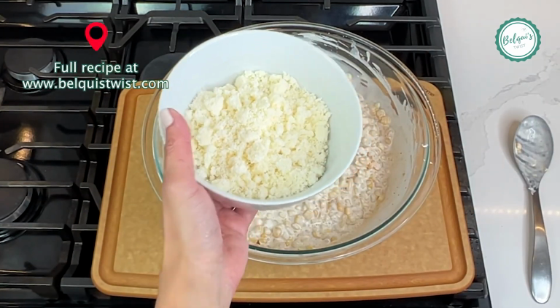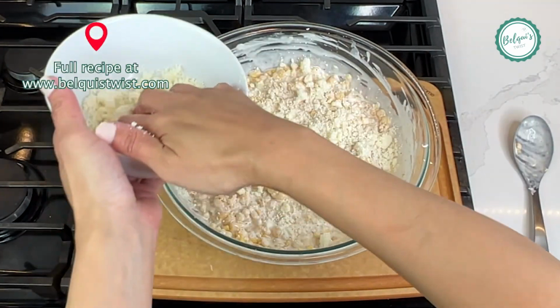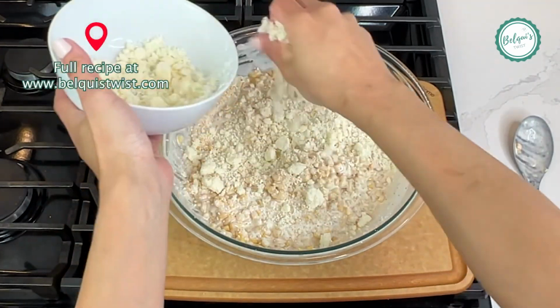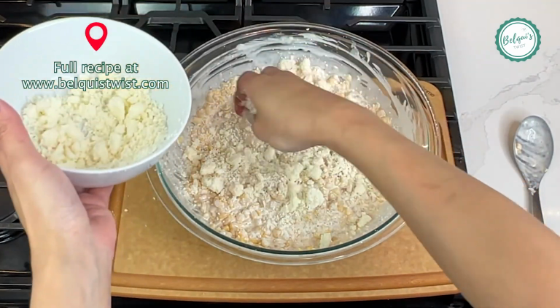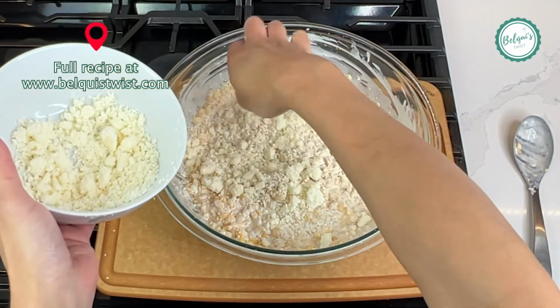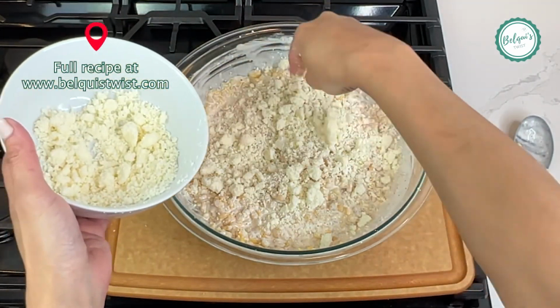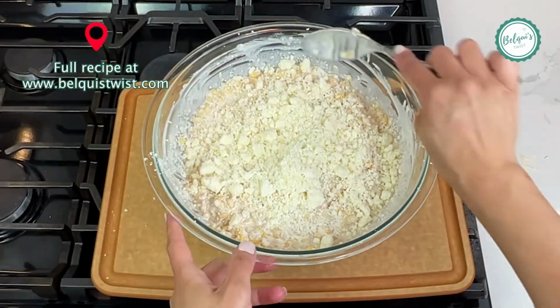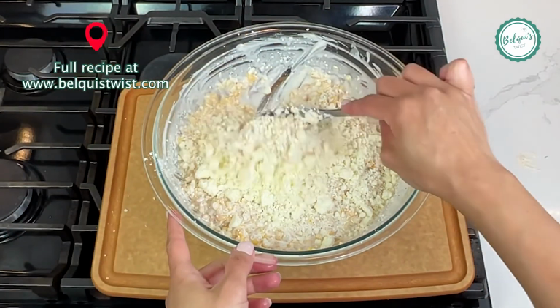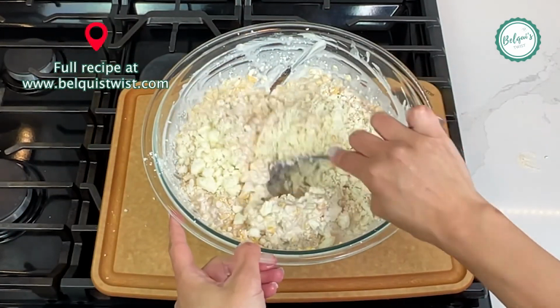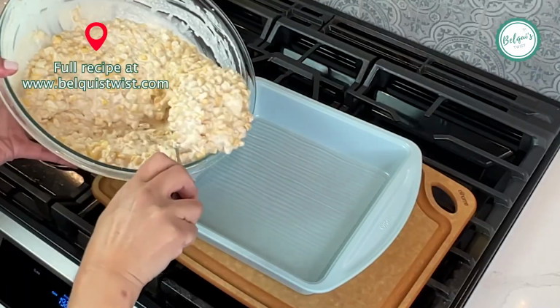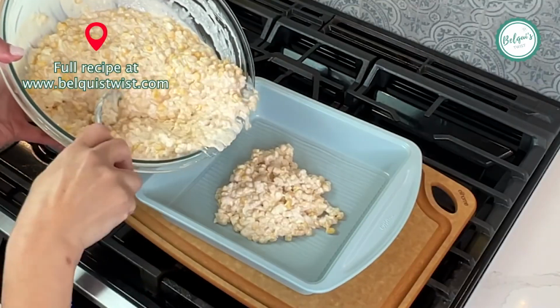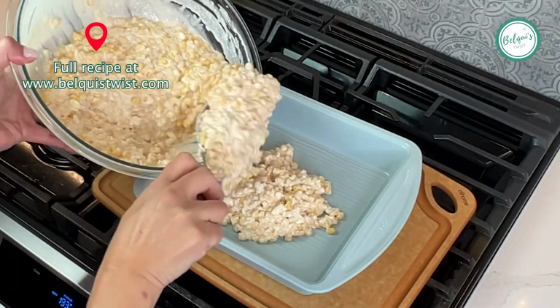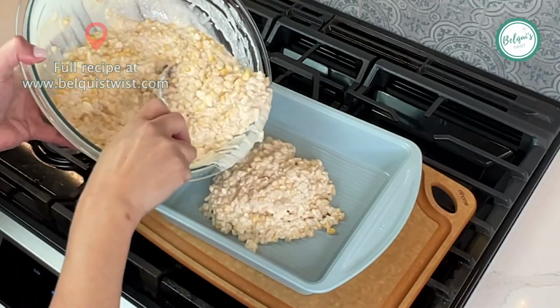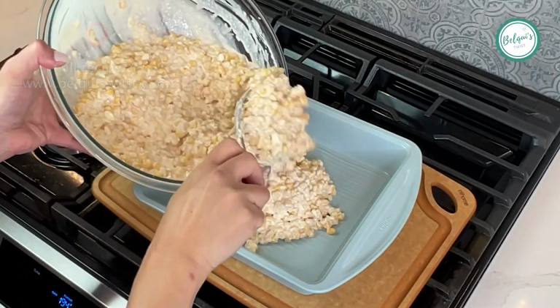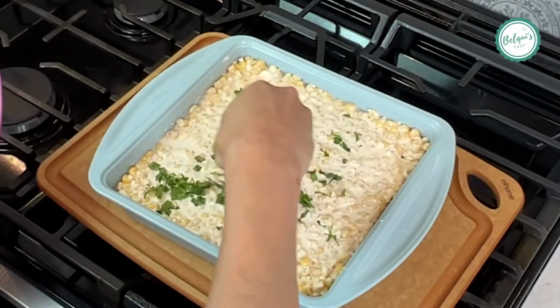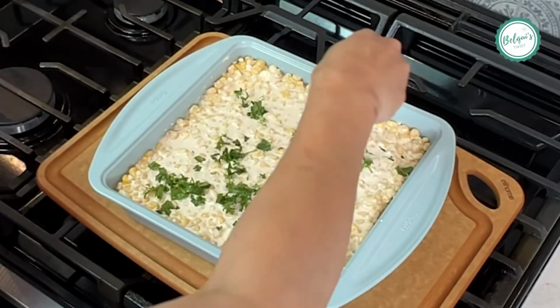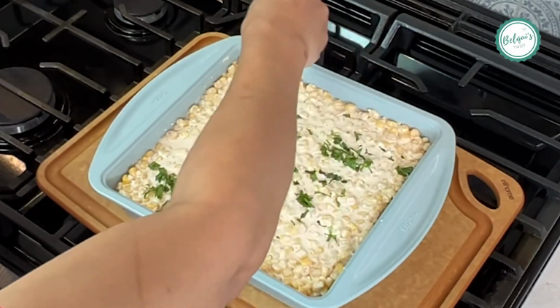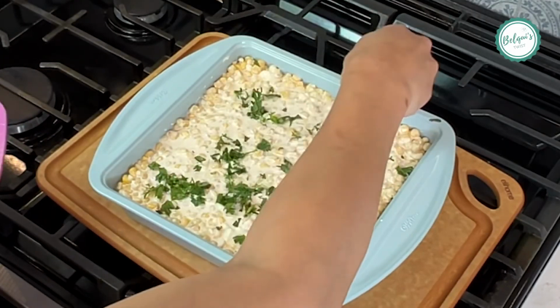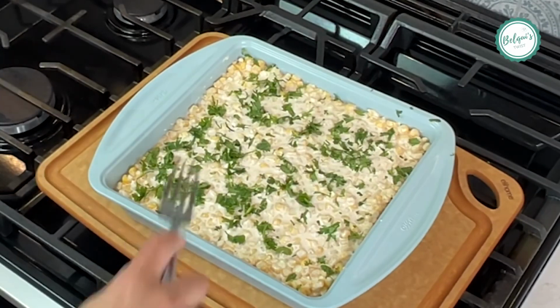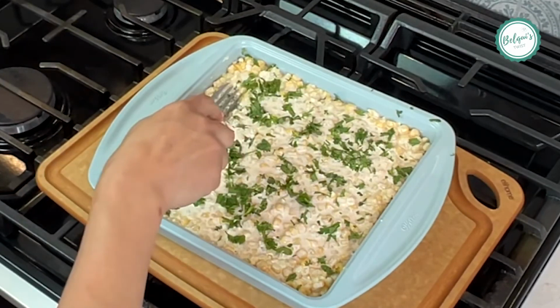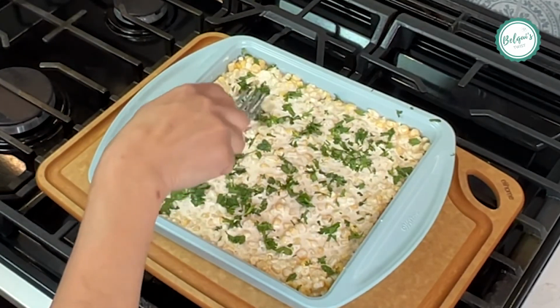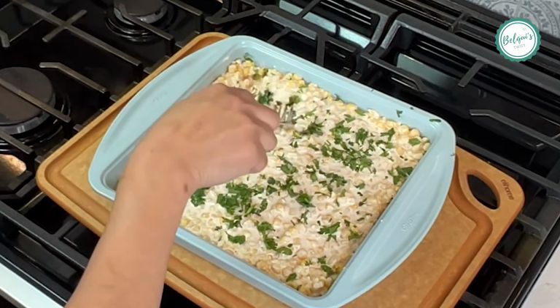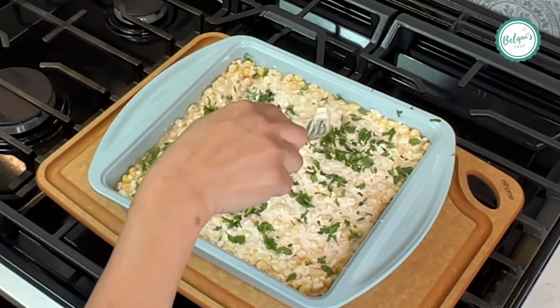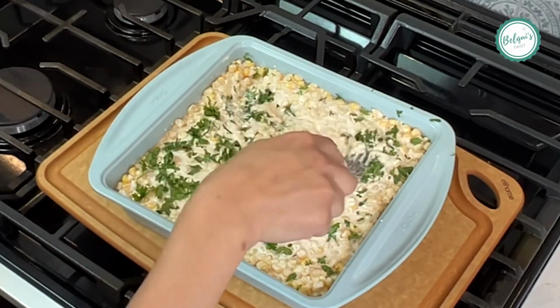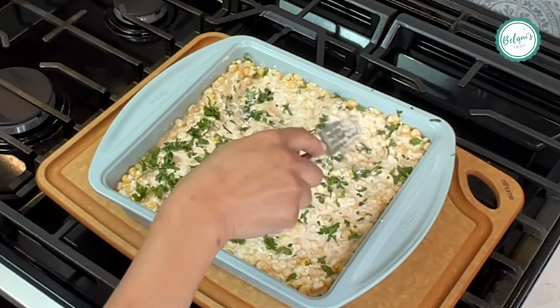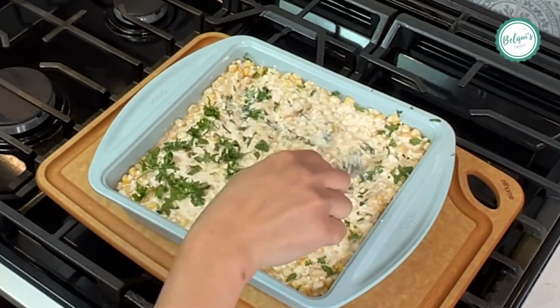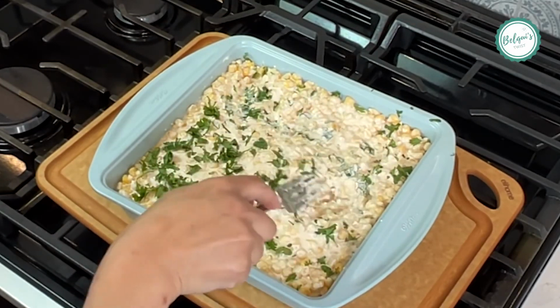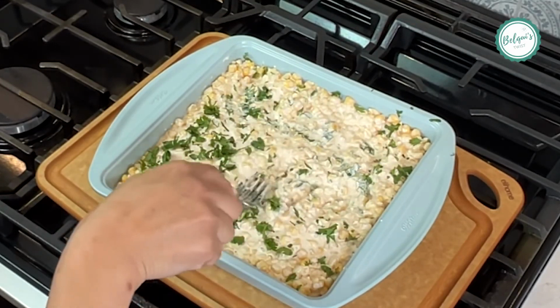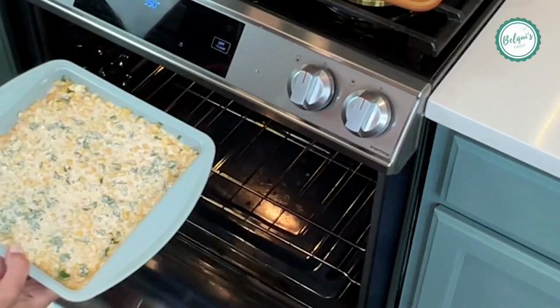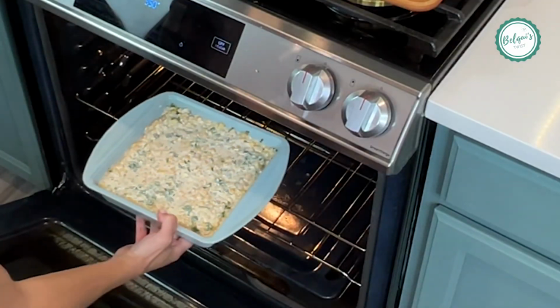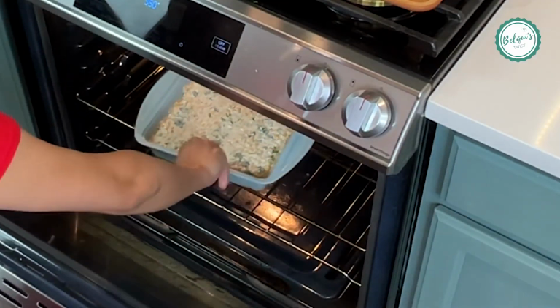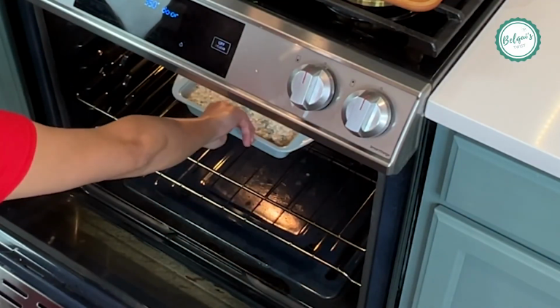Next, we're going to add our queso fresco, give it another good stir, and then transfer it to an oven-safe casserole or baking dish. A little bit of cilantro that I chopped, and I like to push it down a little bit right beneath the surface.